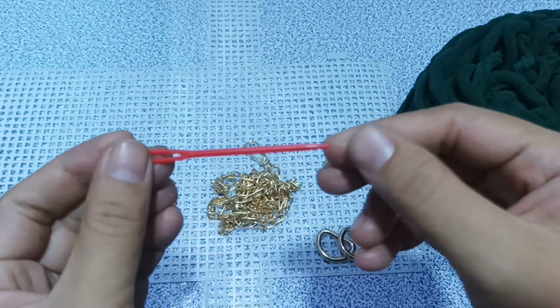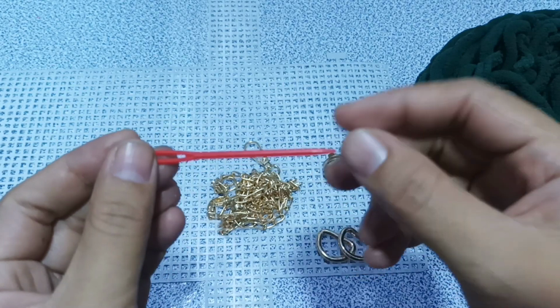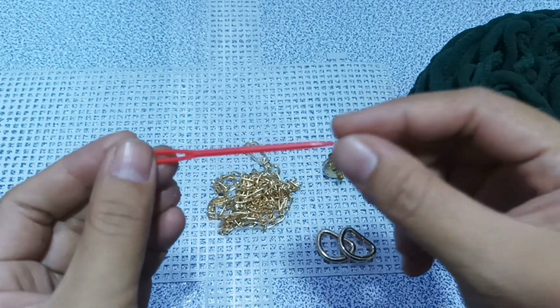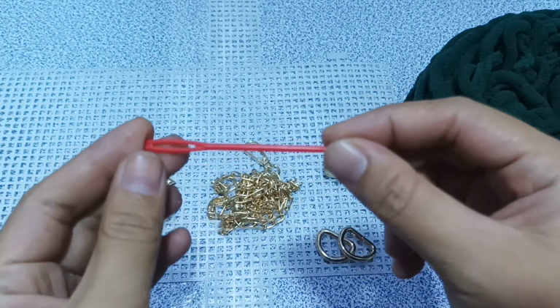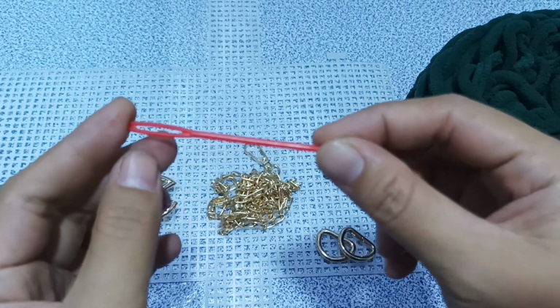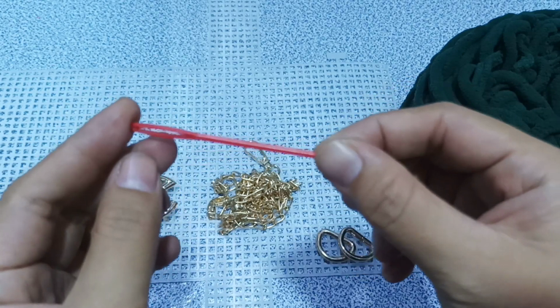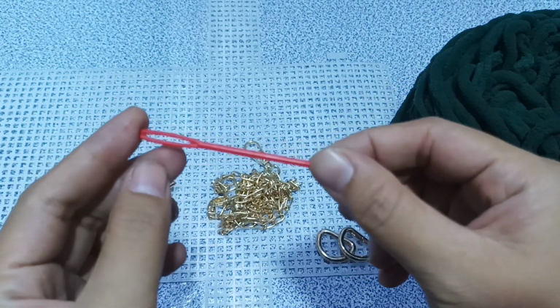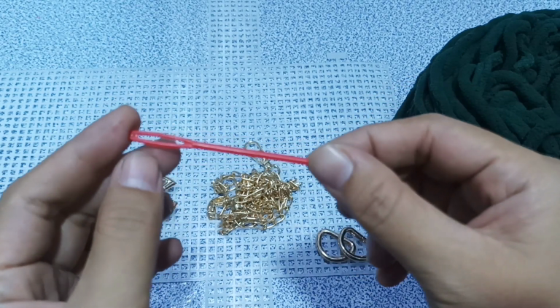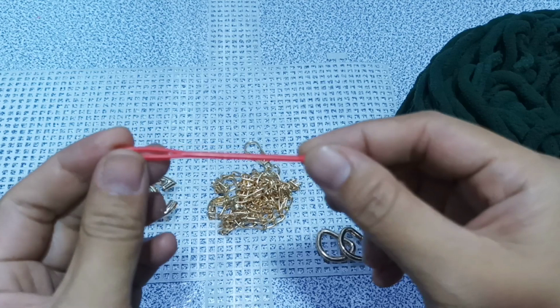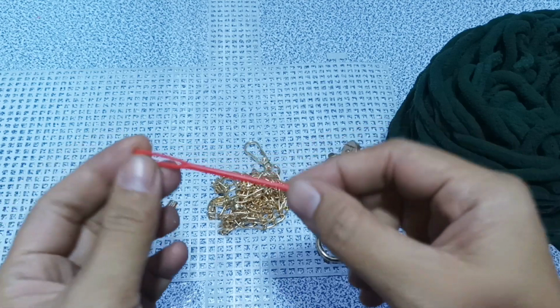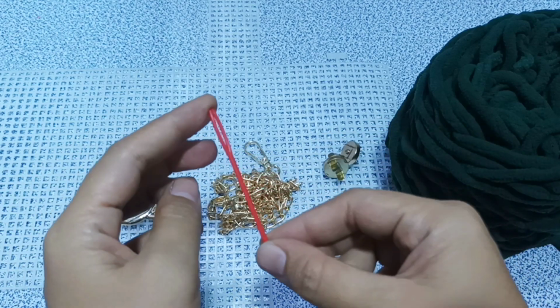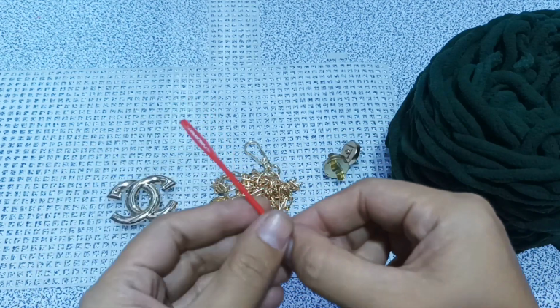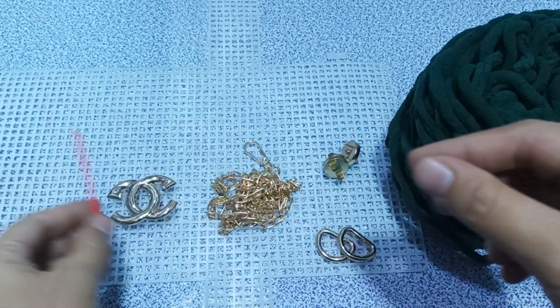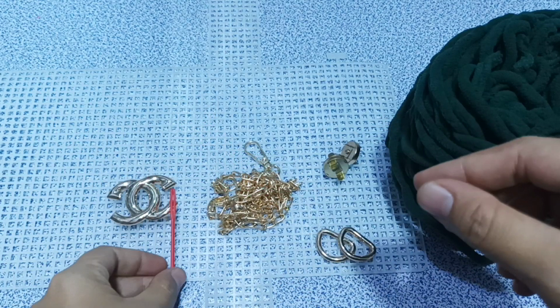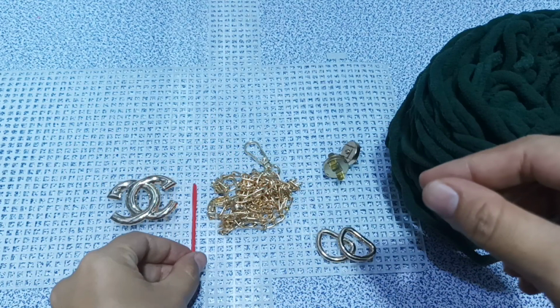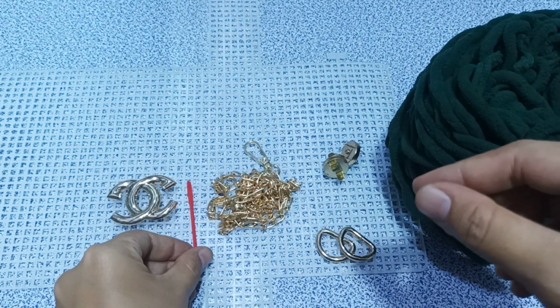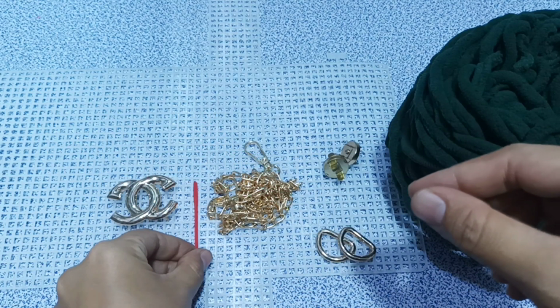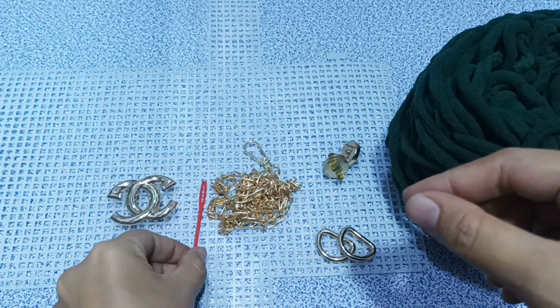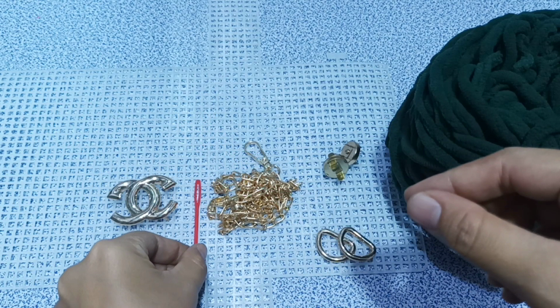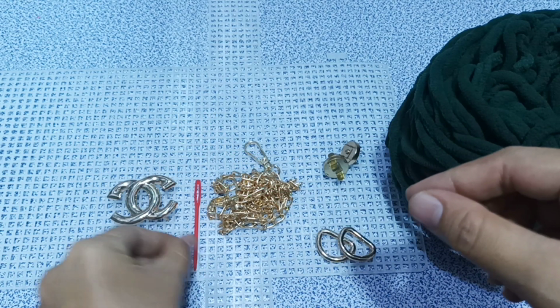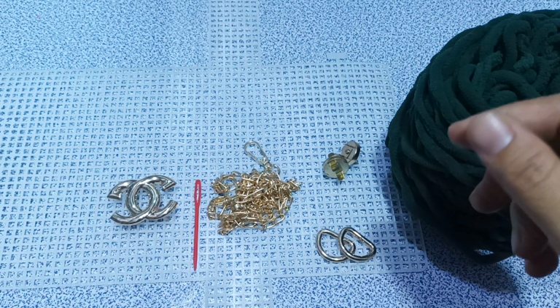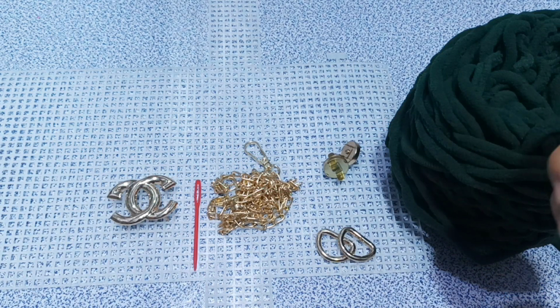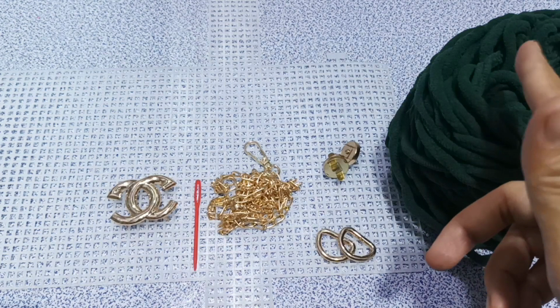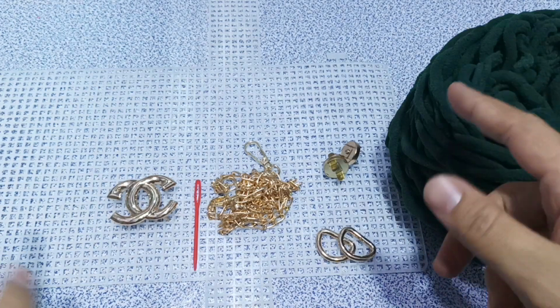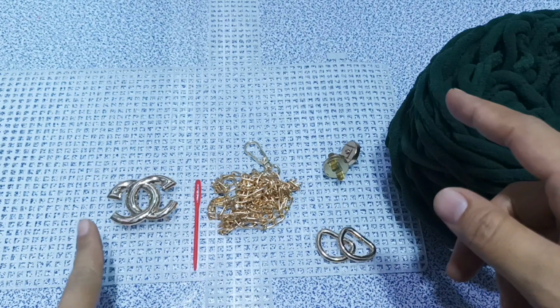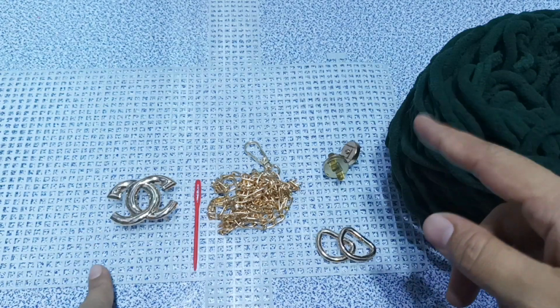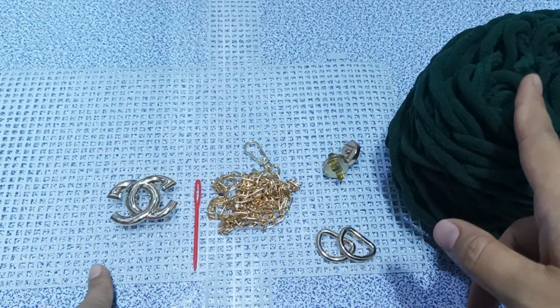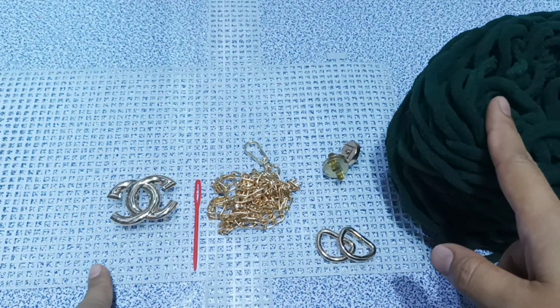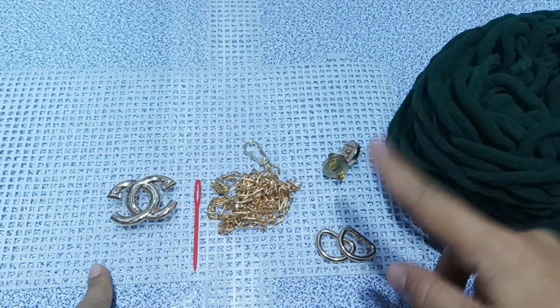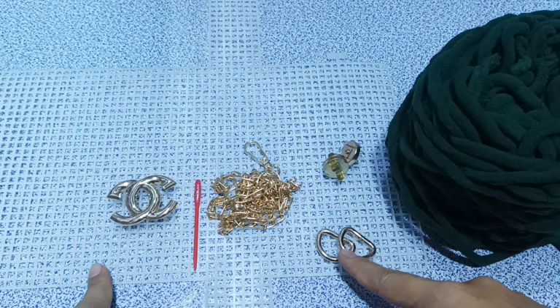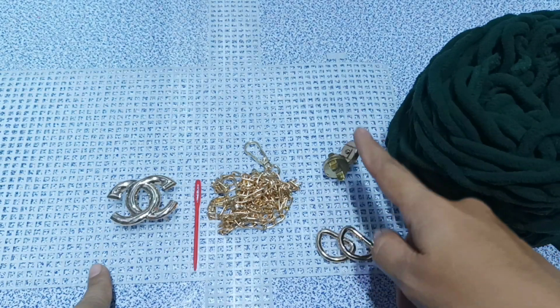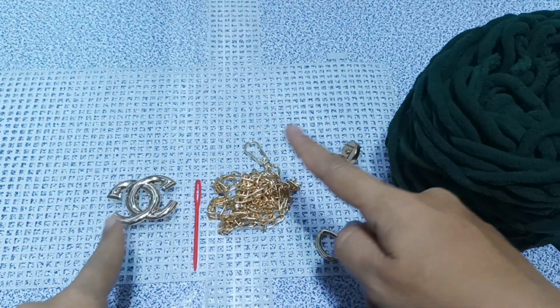So let's take a look at the next step. We have to make sure that the family is going to be able to do it. You can also make sure that the family is going to be able to do it.